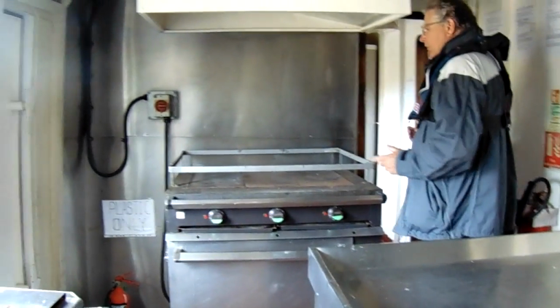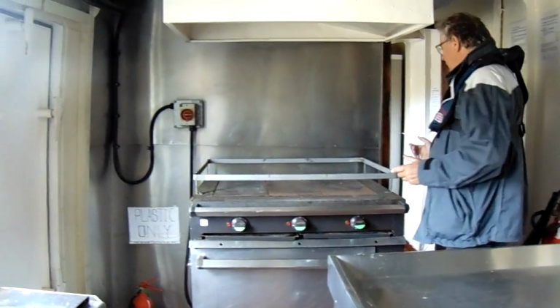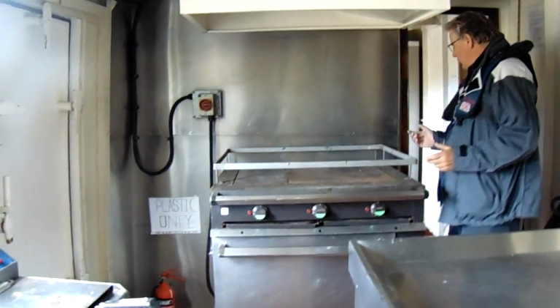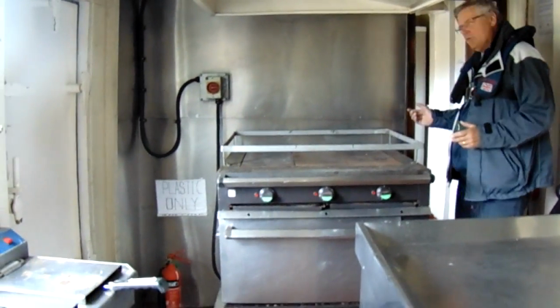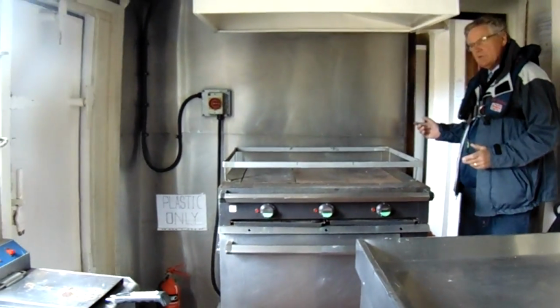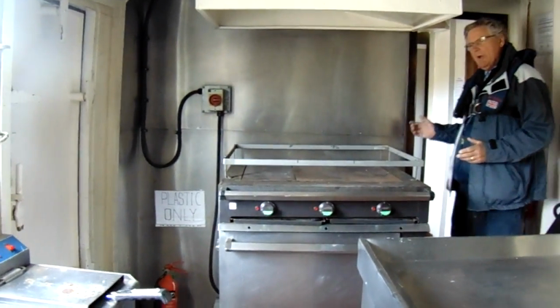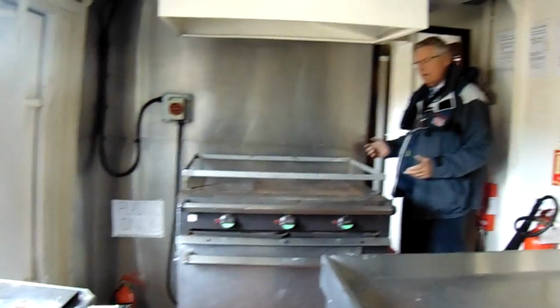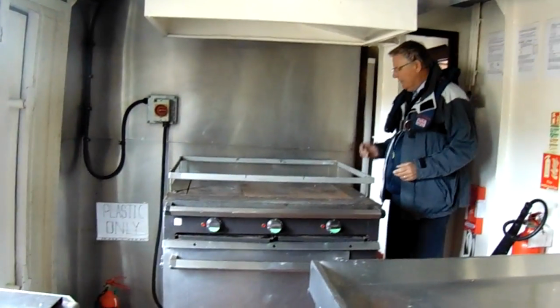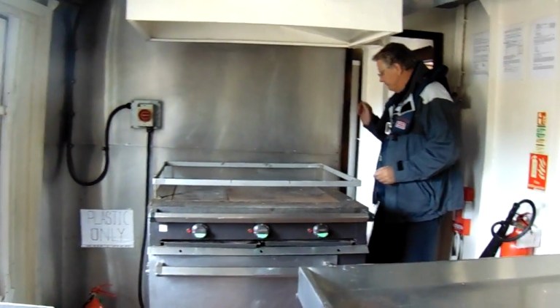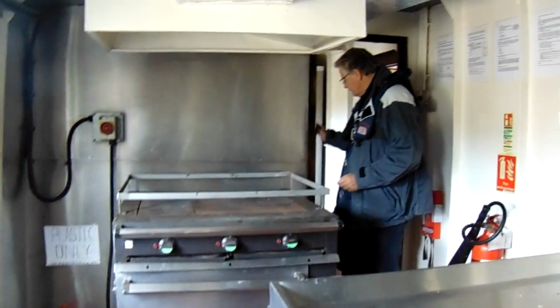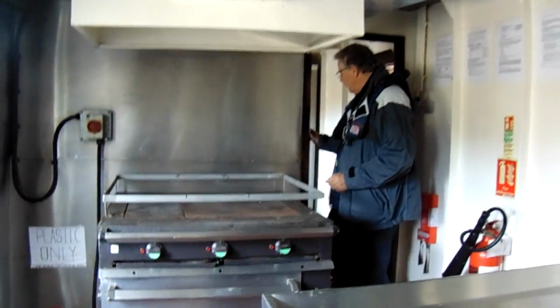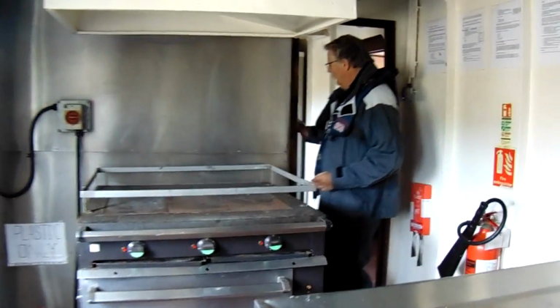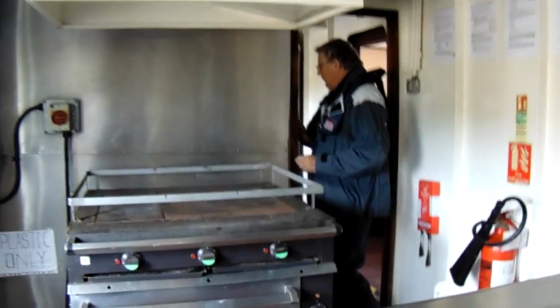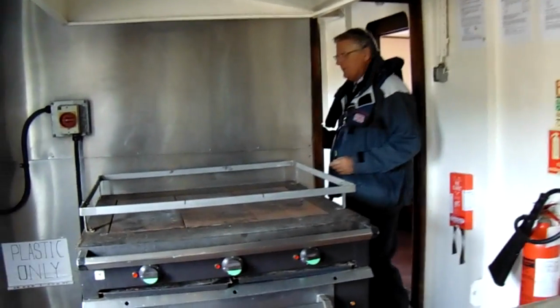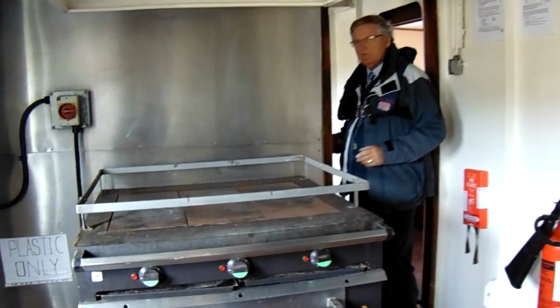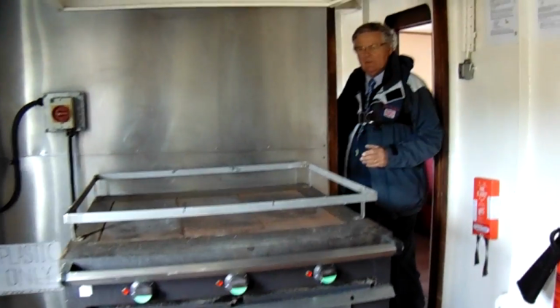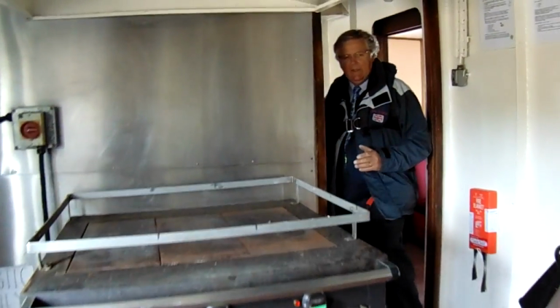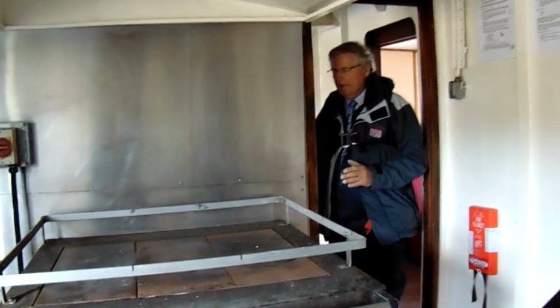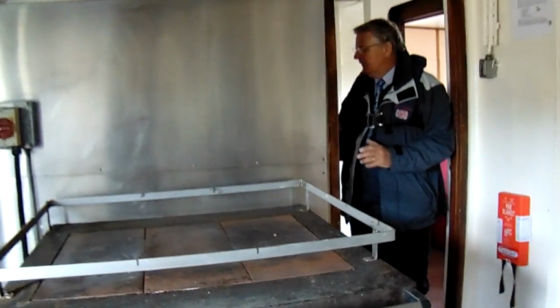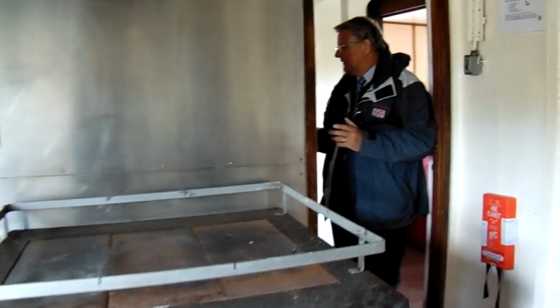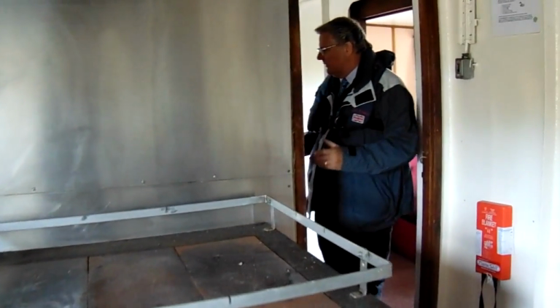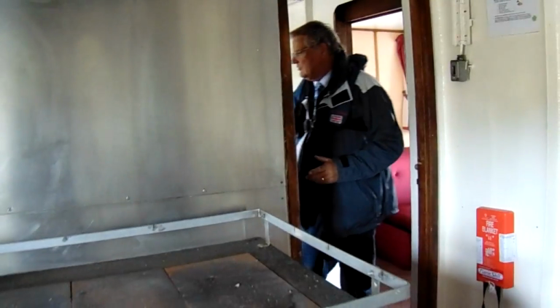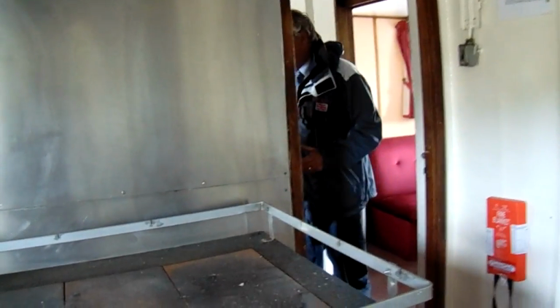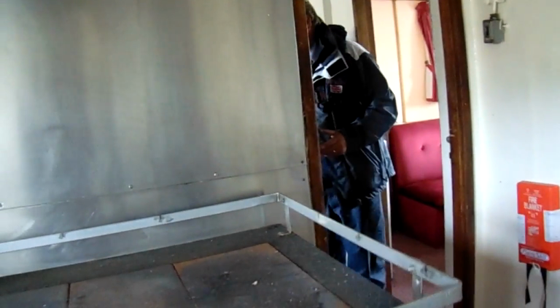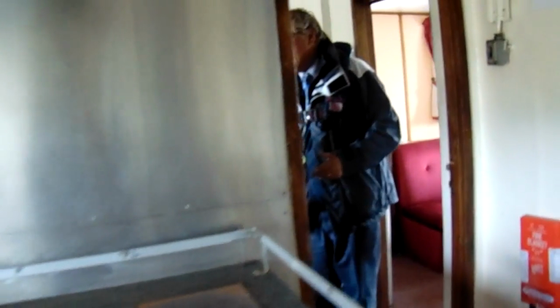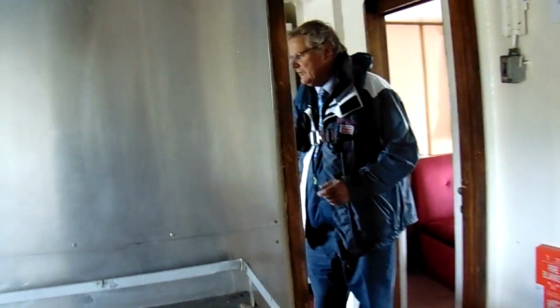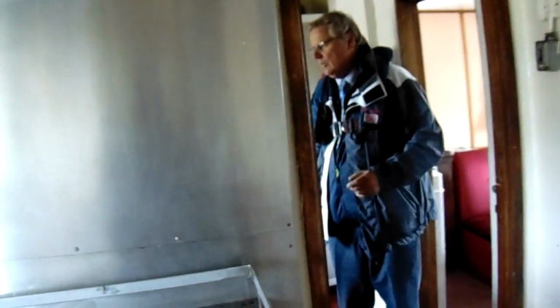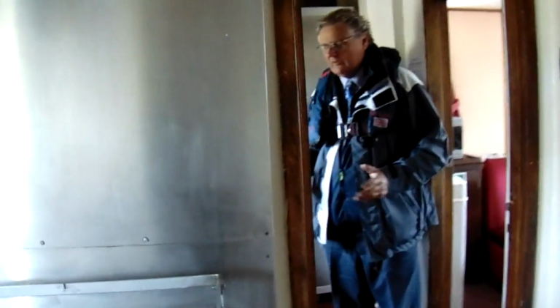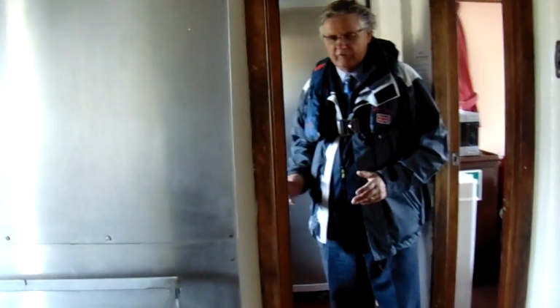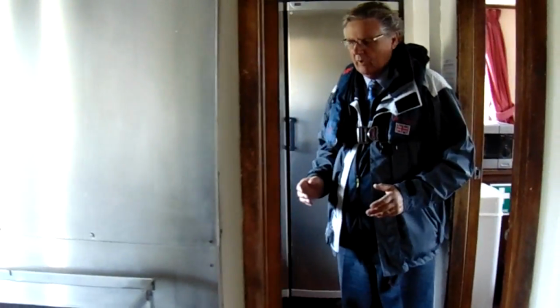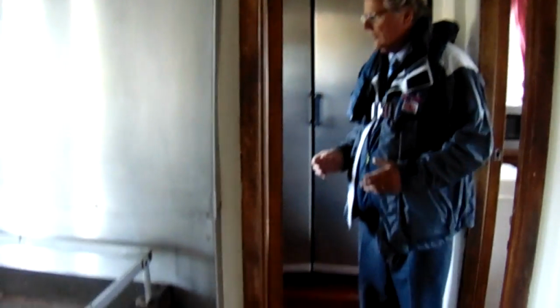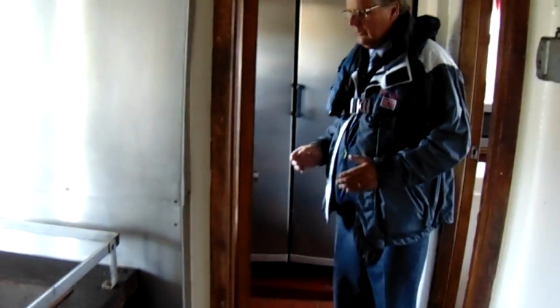I'm now walking through to the pantry area with the freezers and the usual complement of caching equipment, stainless steel work areas, etc.